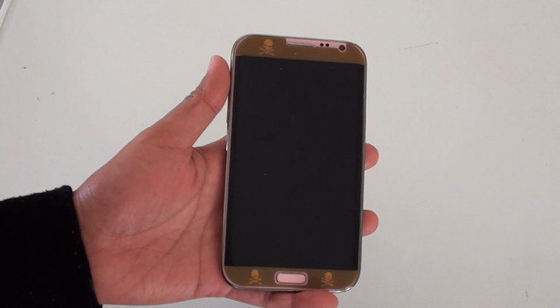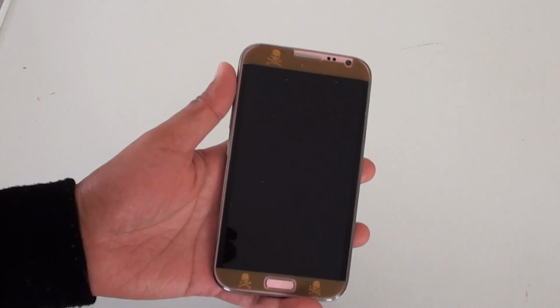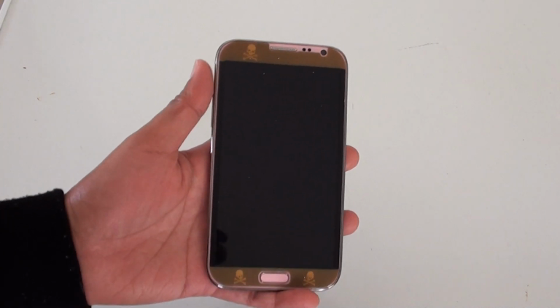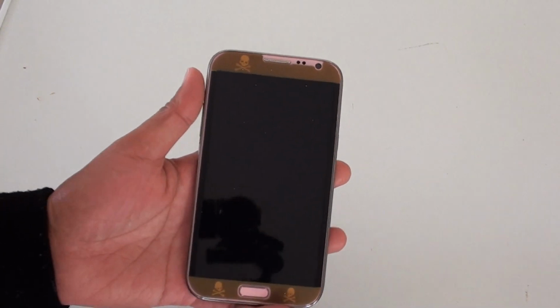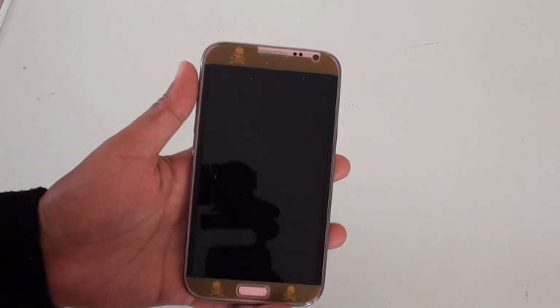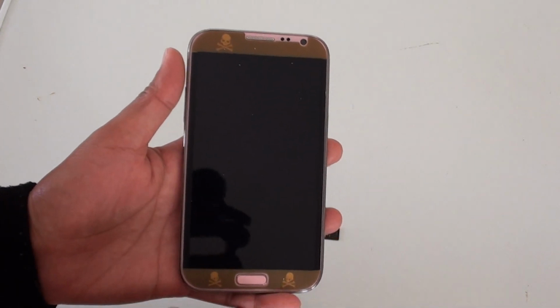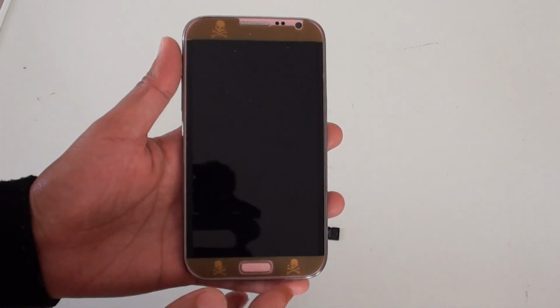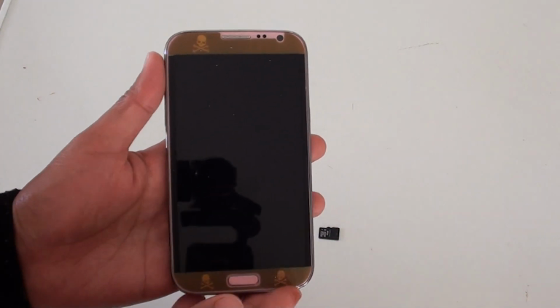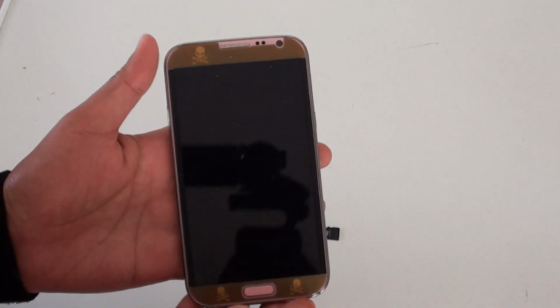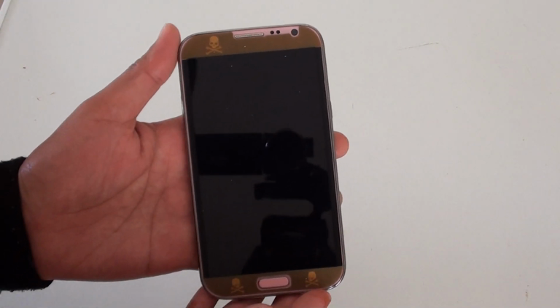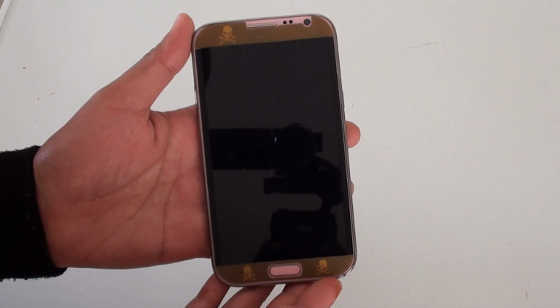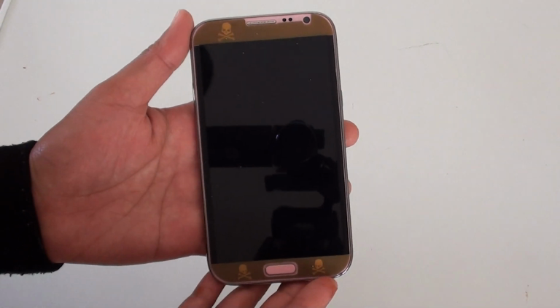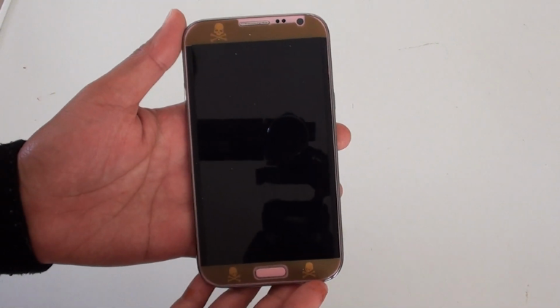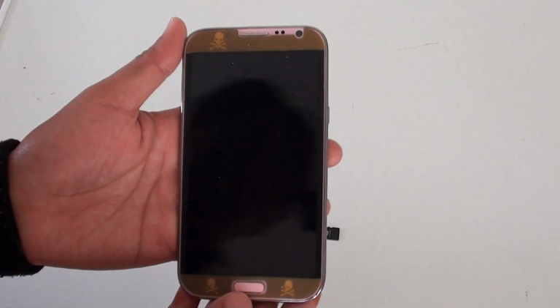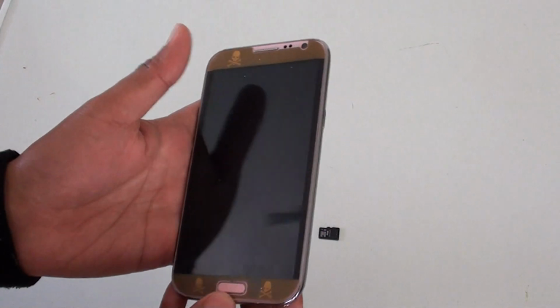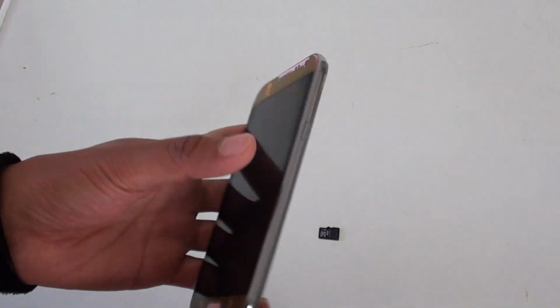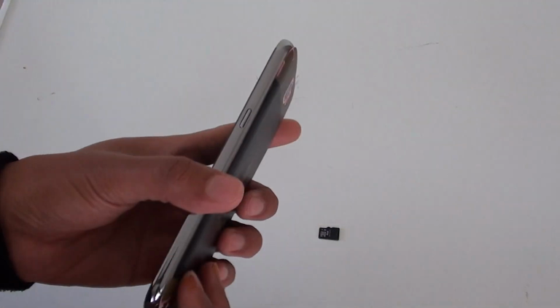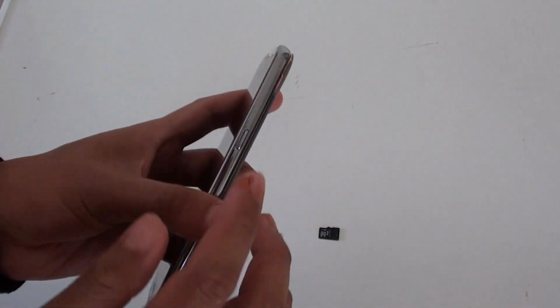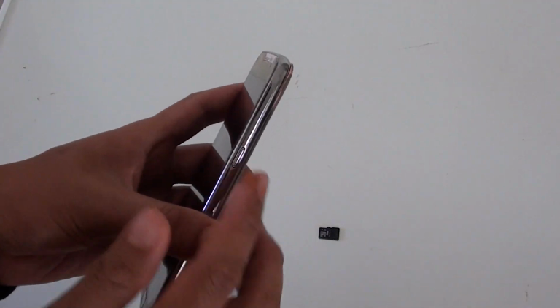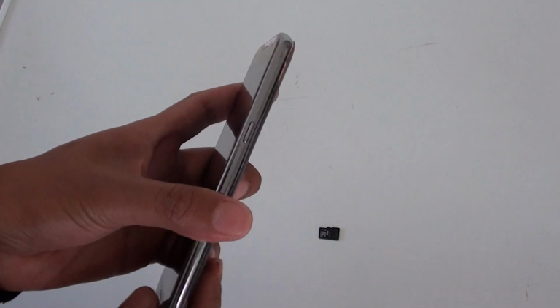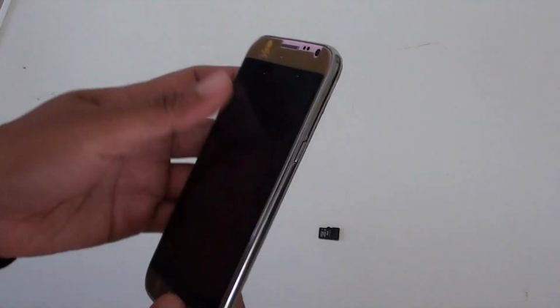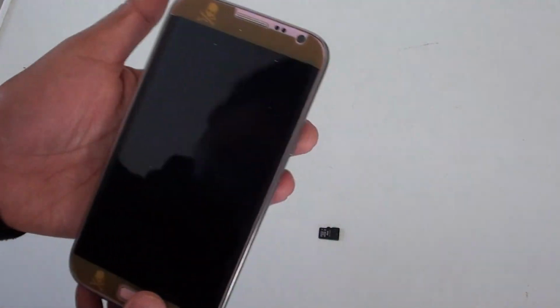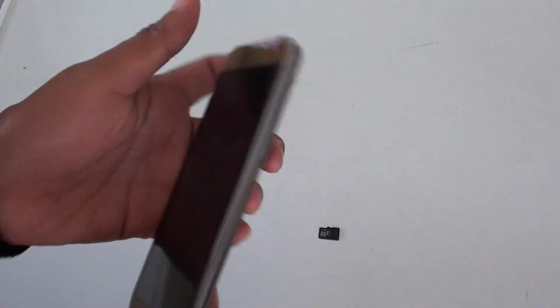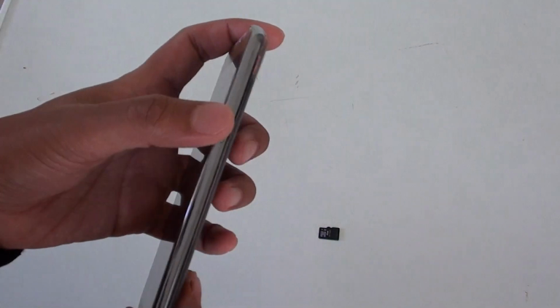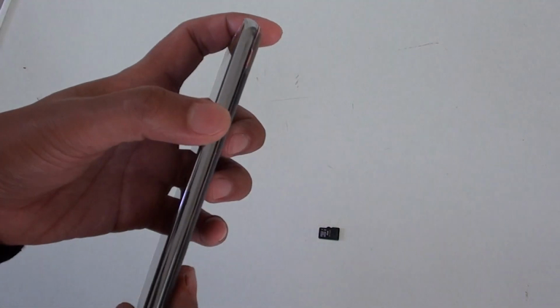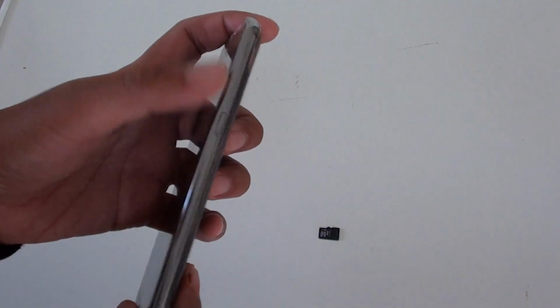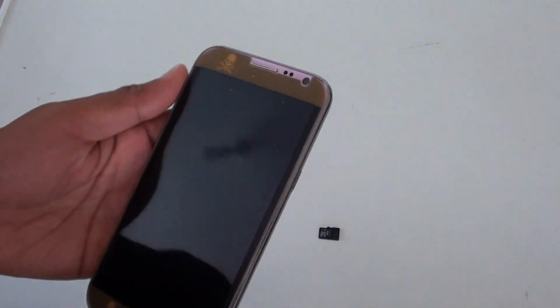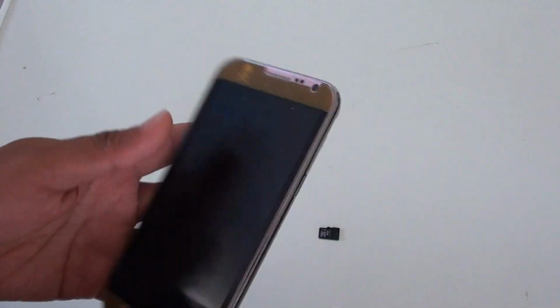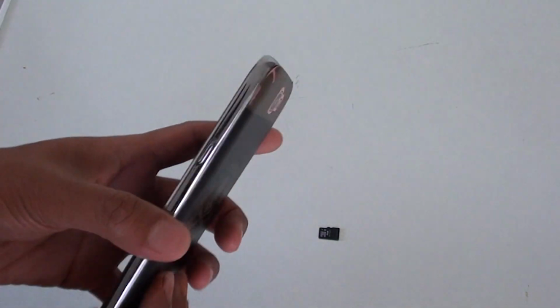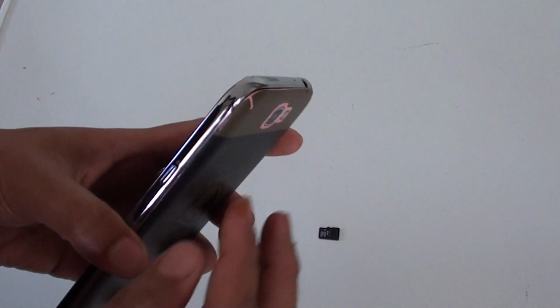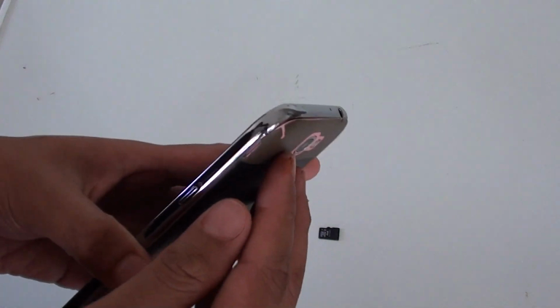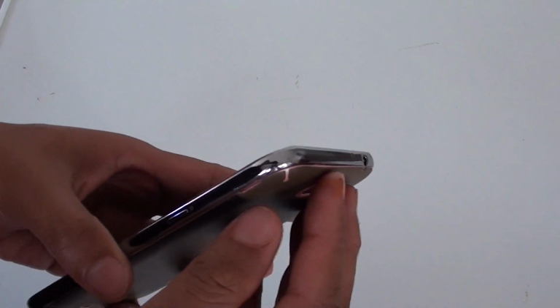How to insert or remove a micro SD card on a Samsung Galaxy Note 2. First you need to turn off the phone by using the power switch on the side. Once your phone is turned off,